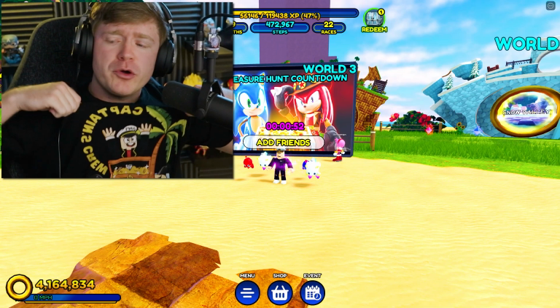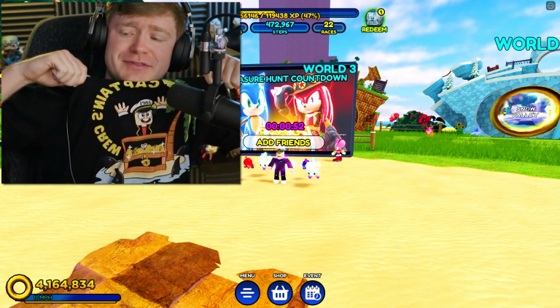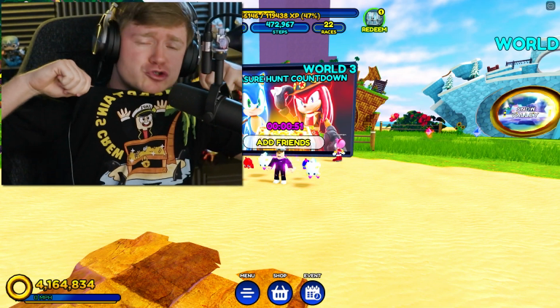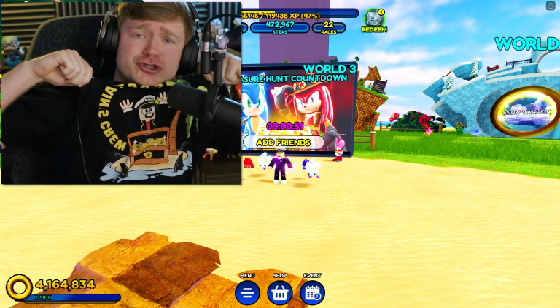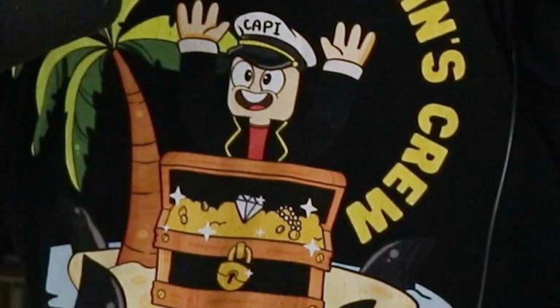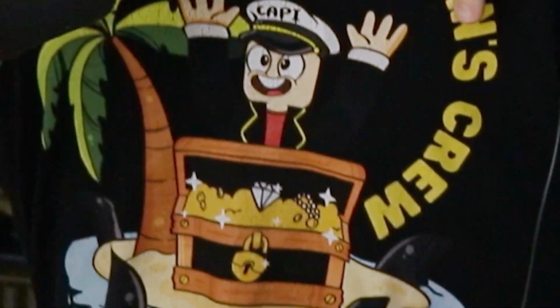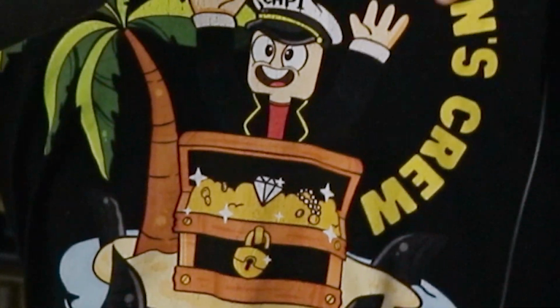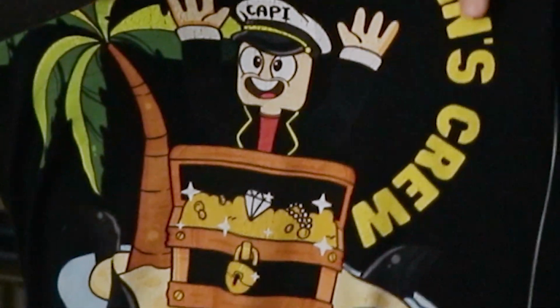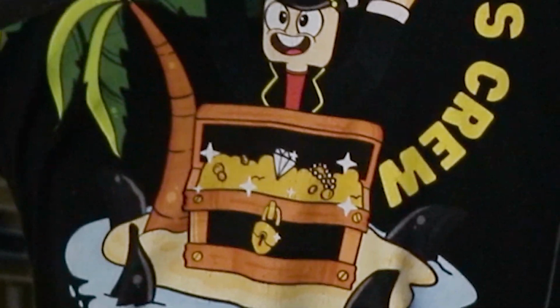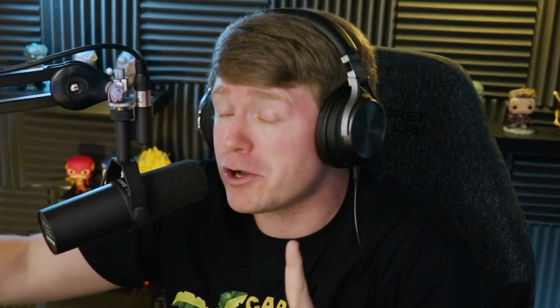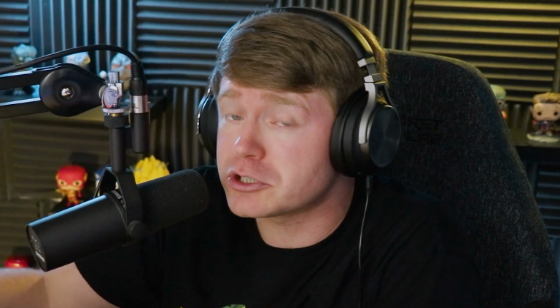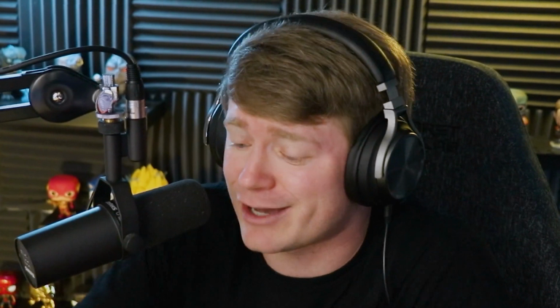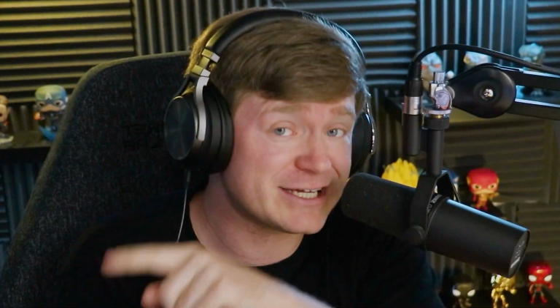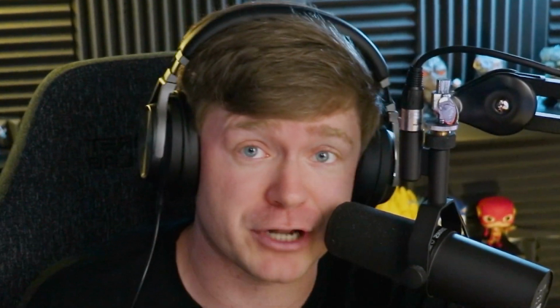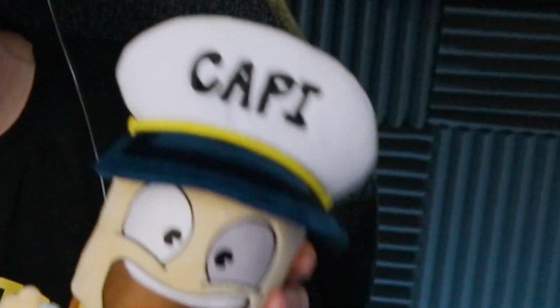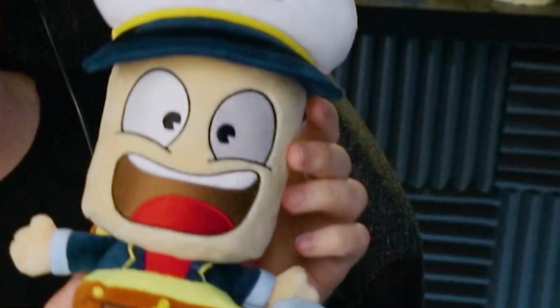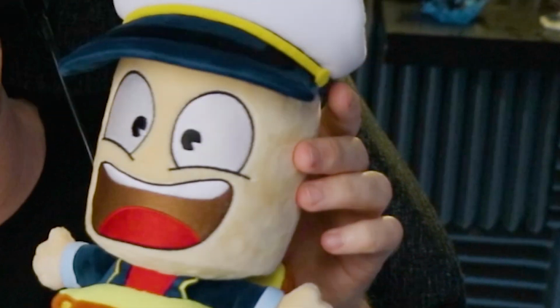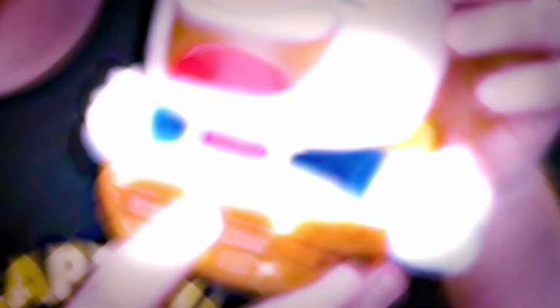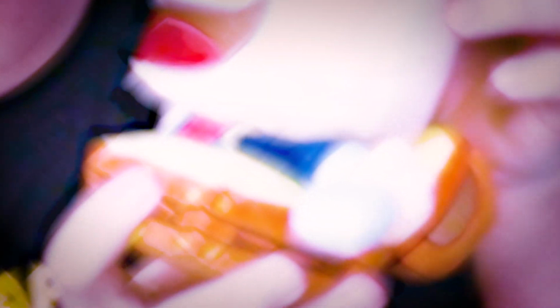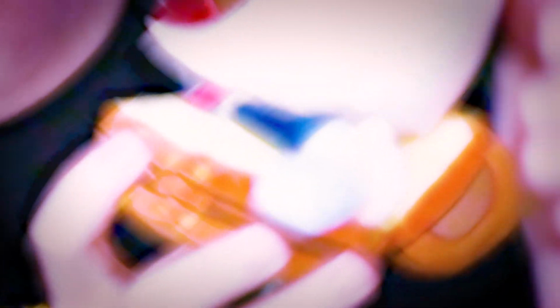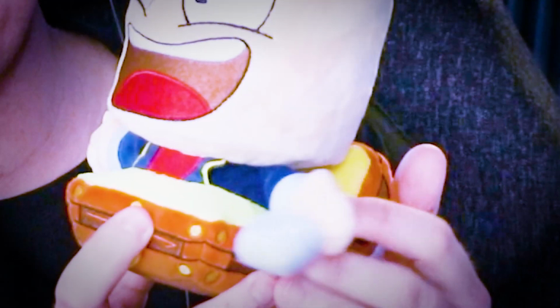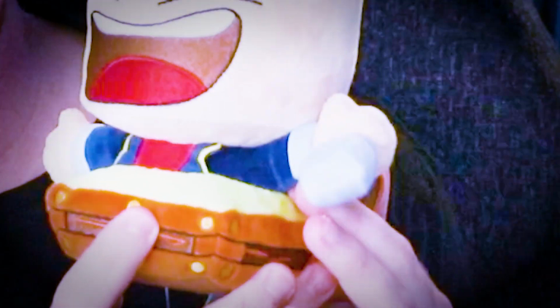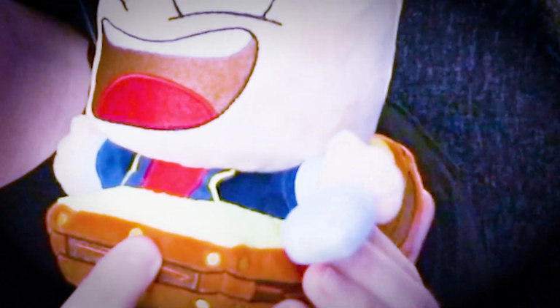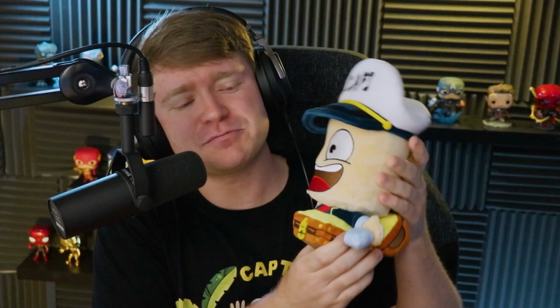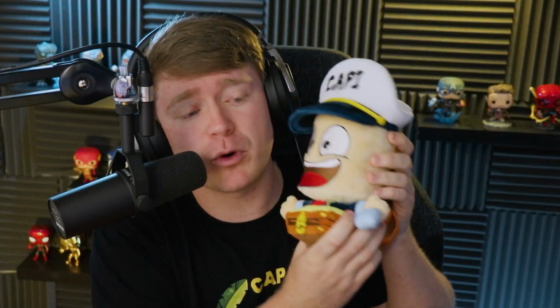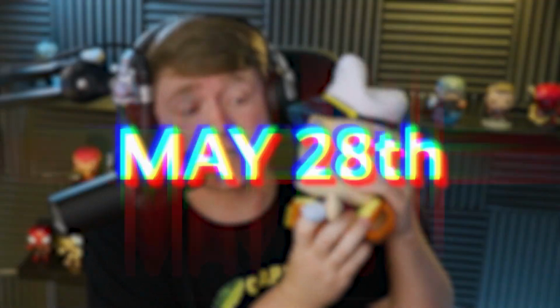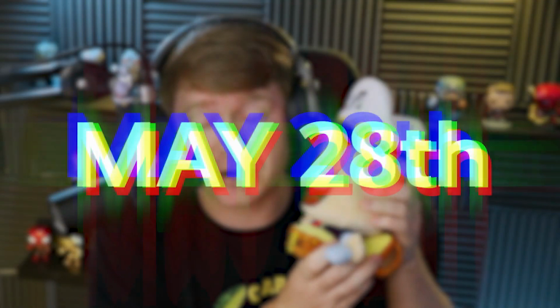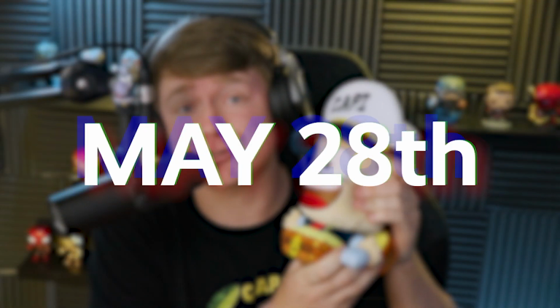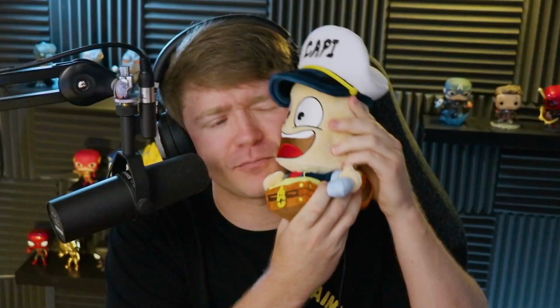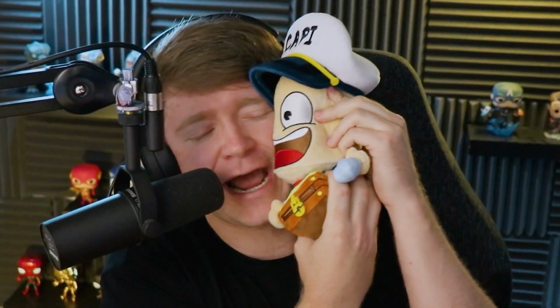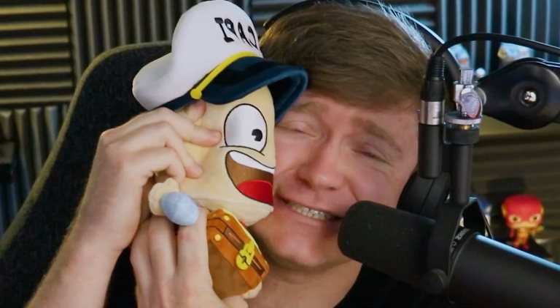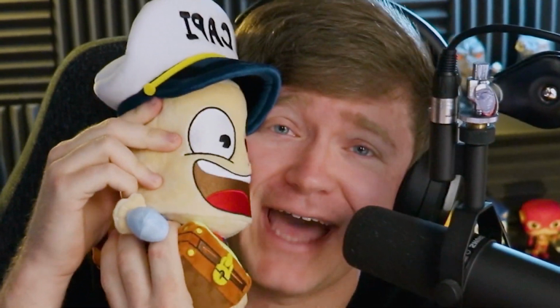I know y'all have seen the Captain's Crew merch, right? You see little Cappy right behind that treasure chest. Next Saturday, over here, we've got little Cappy coming out of a treasure chest with a diamond in his hand. This plushie will be out next Saturday, May 28th. Mark your calendars — he's the best.